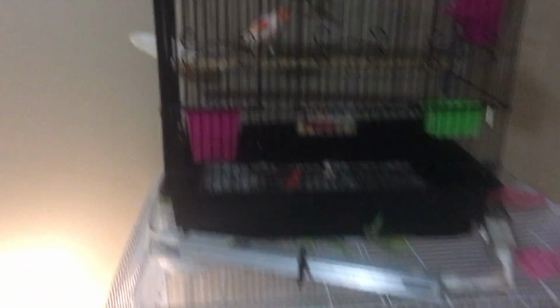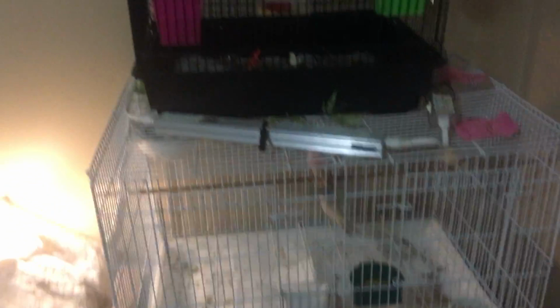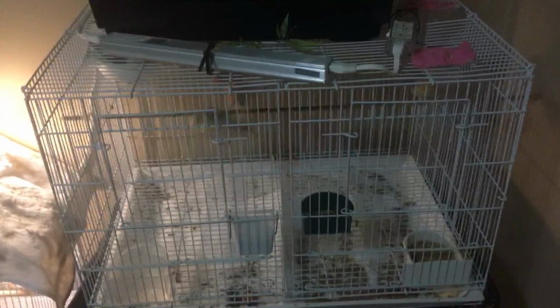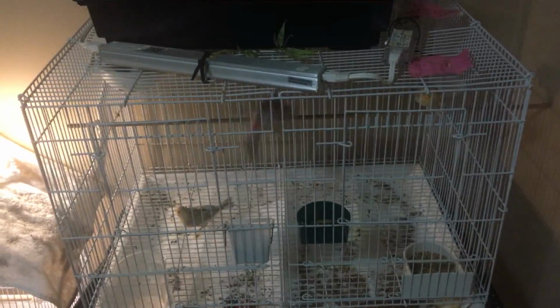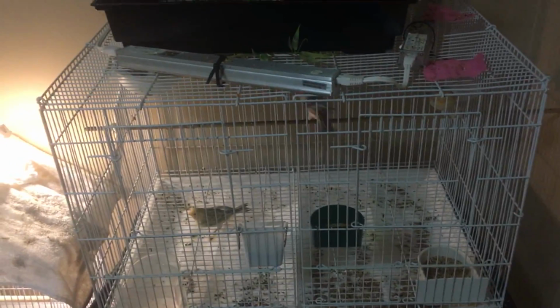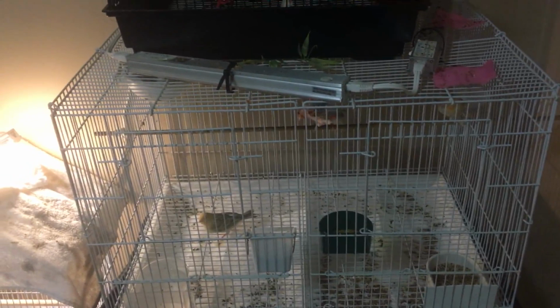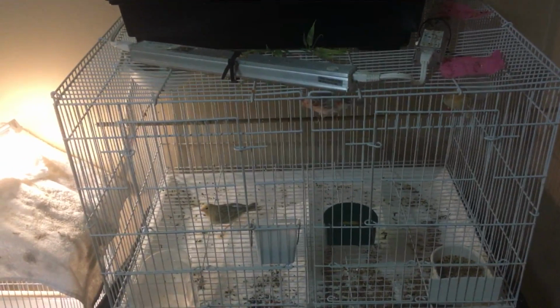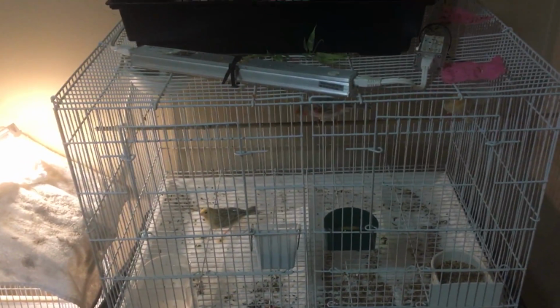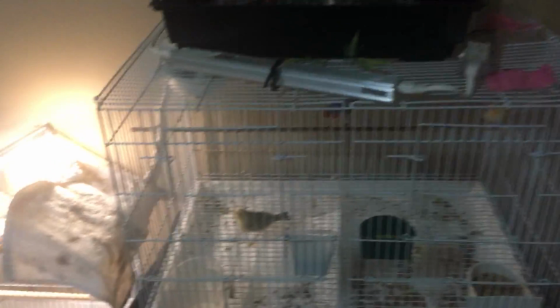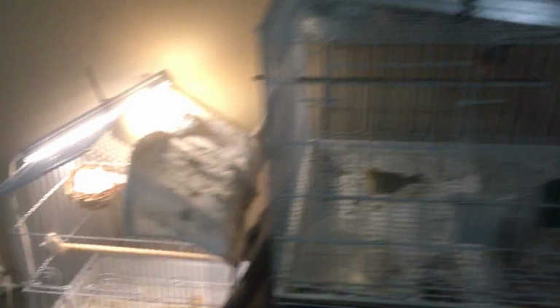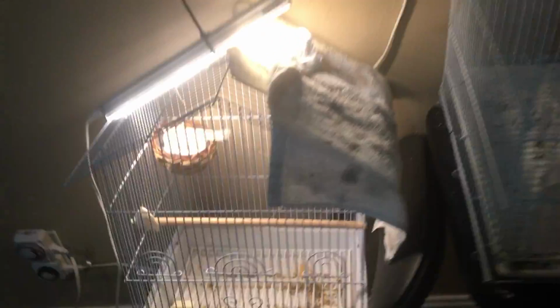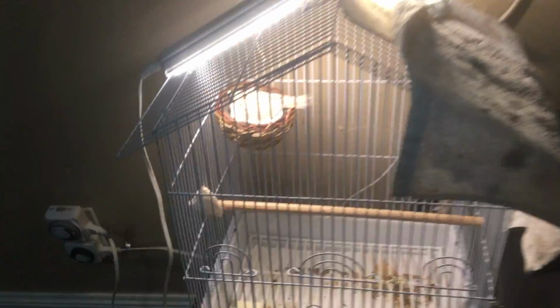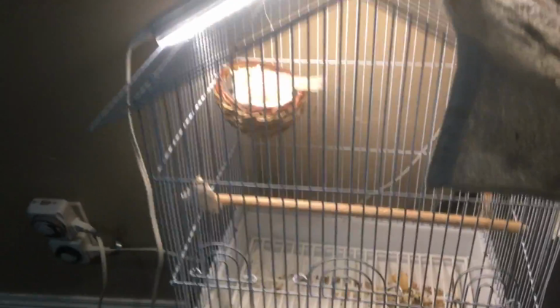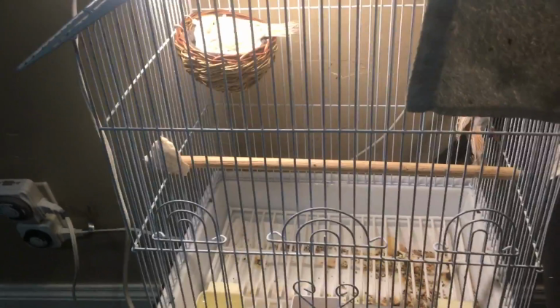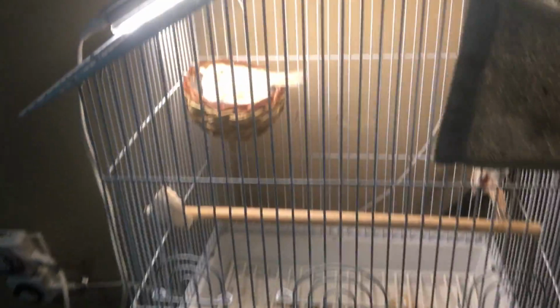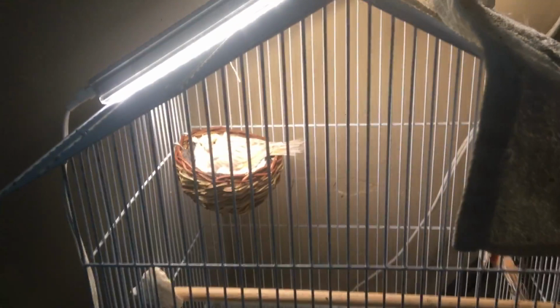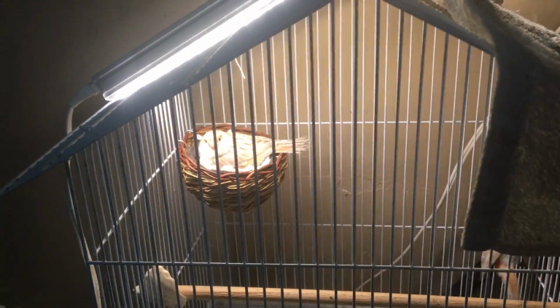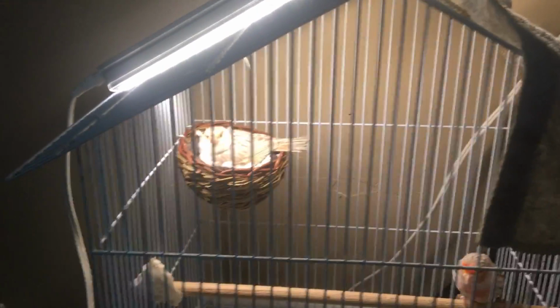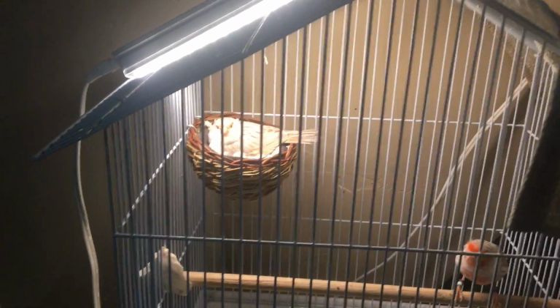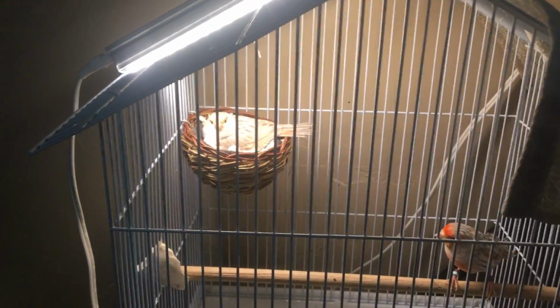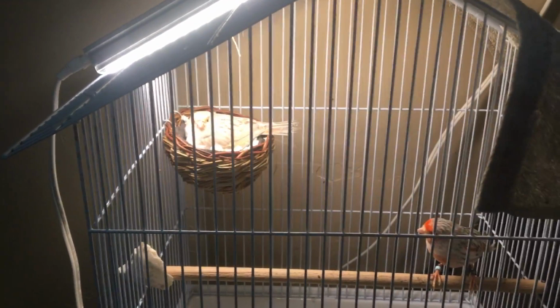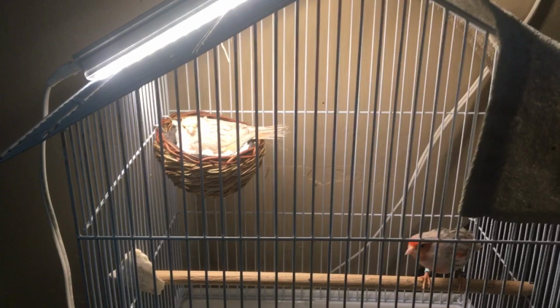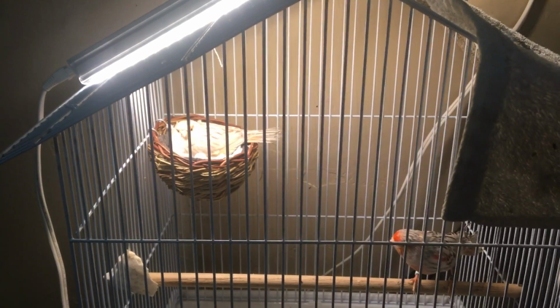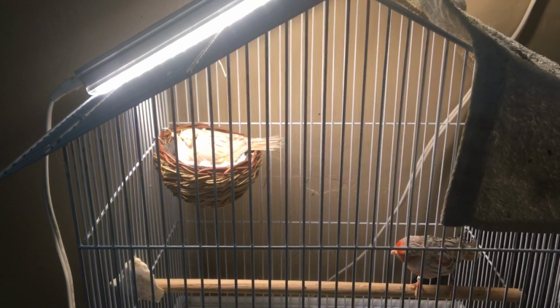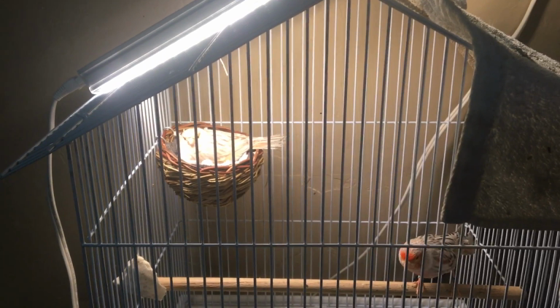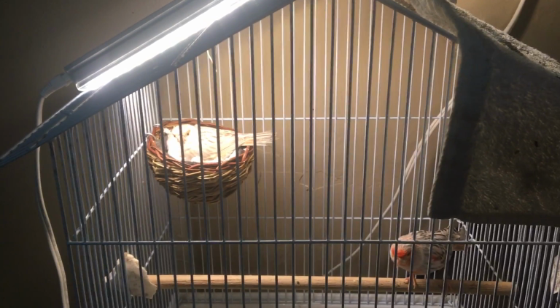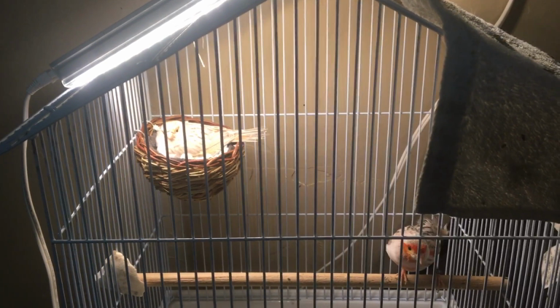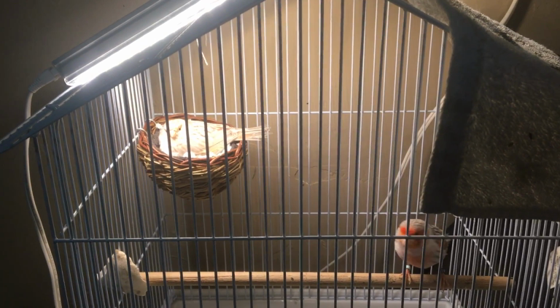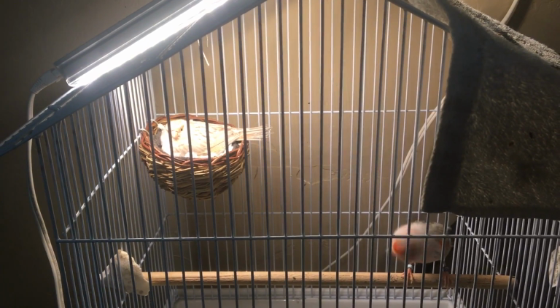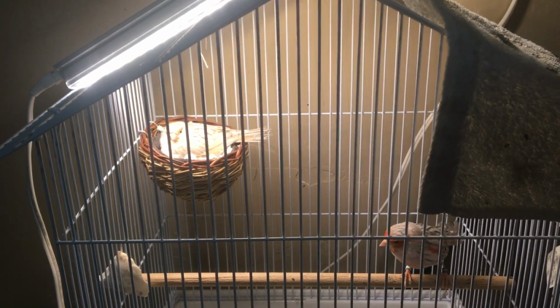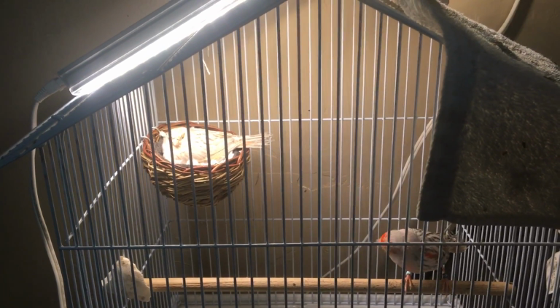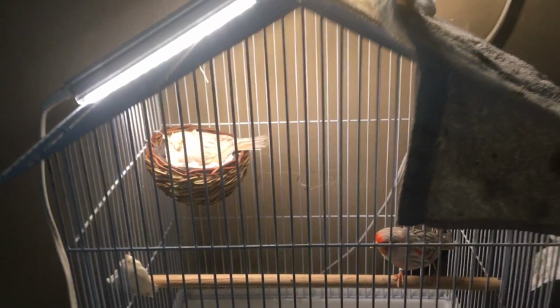Just wanted to give you a quick update and show you the progress that the chicks have made. They're doing wonderful and the parents have done an awesome job. They're all started on their second clutch, except for this pair — they're still on their first.